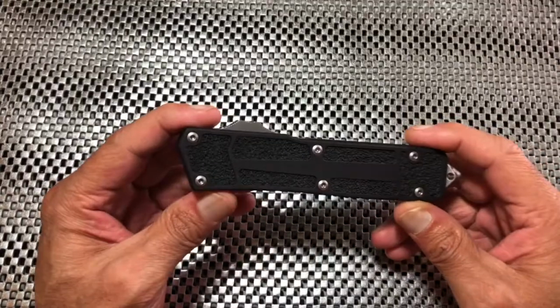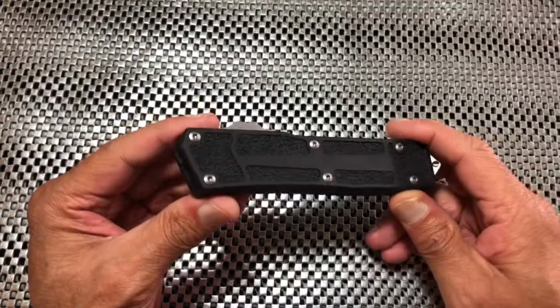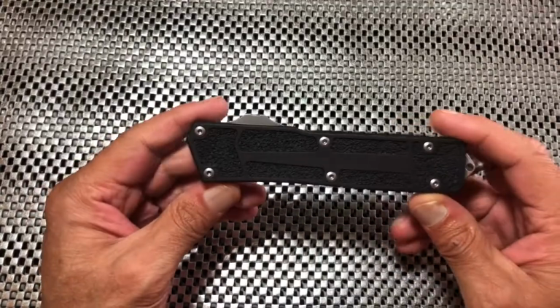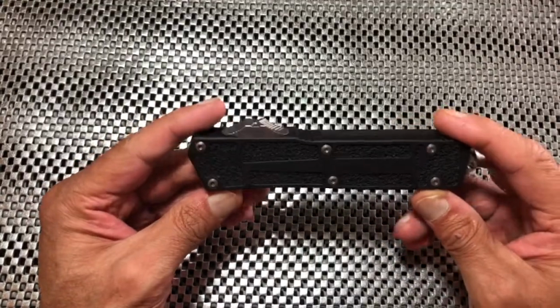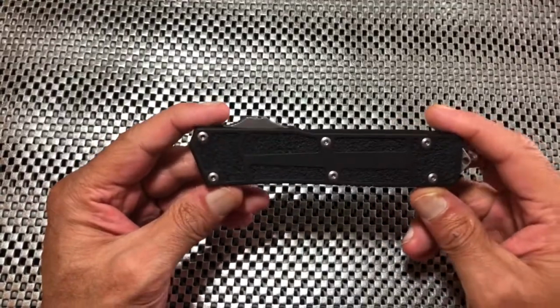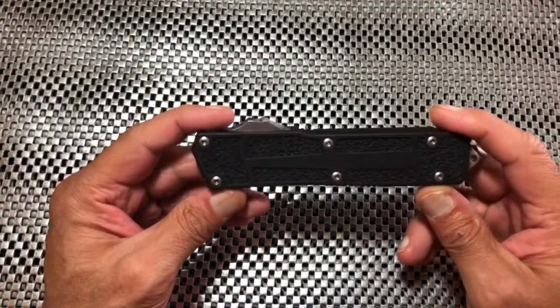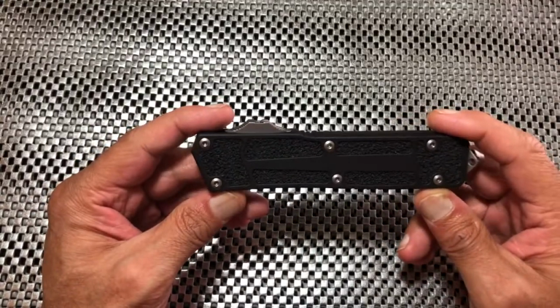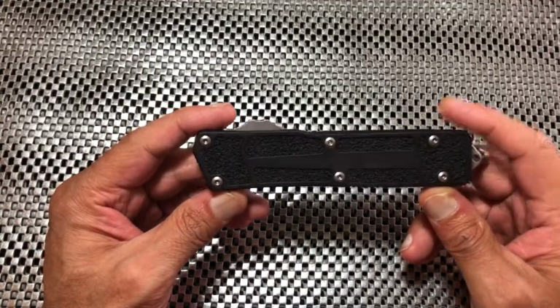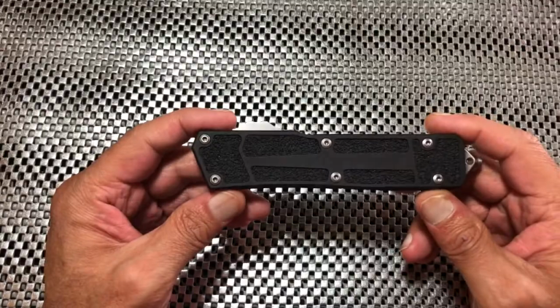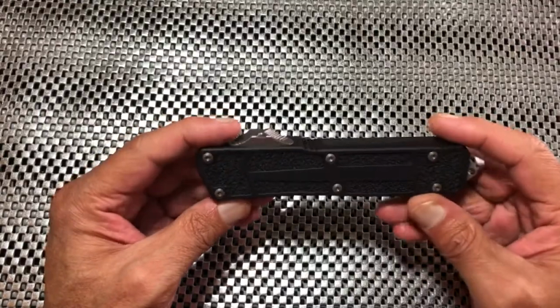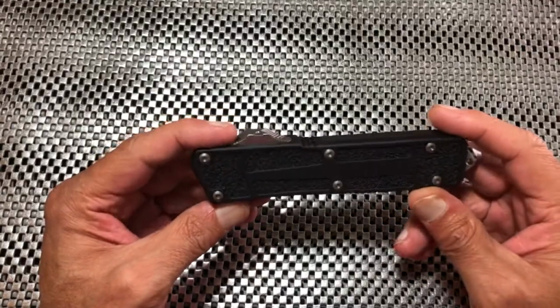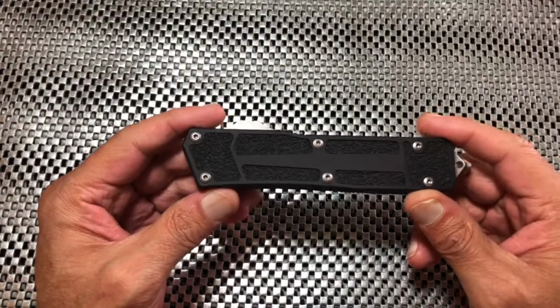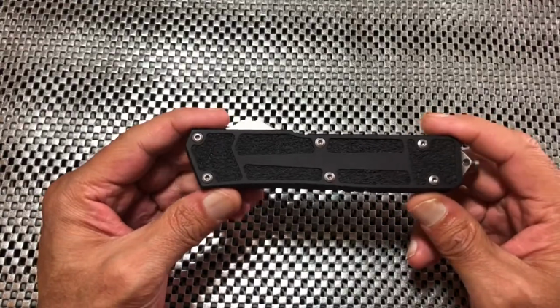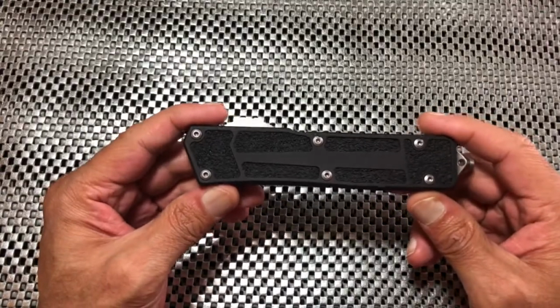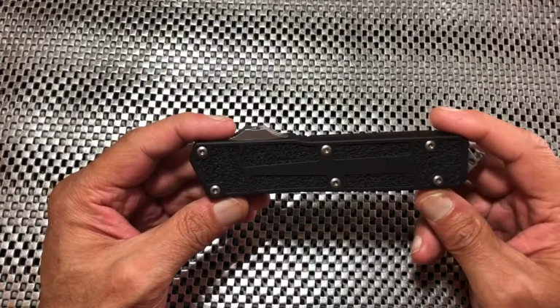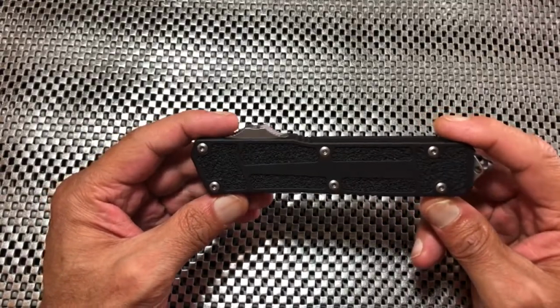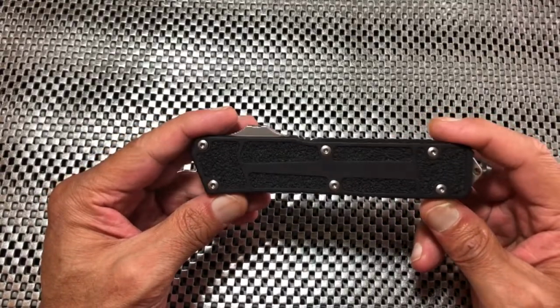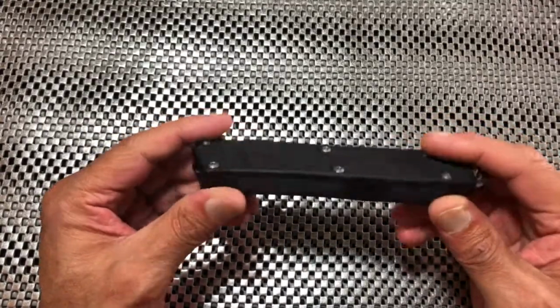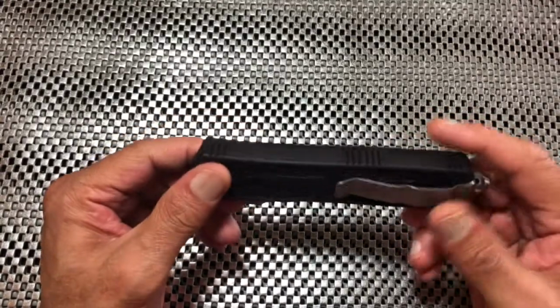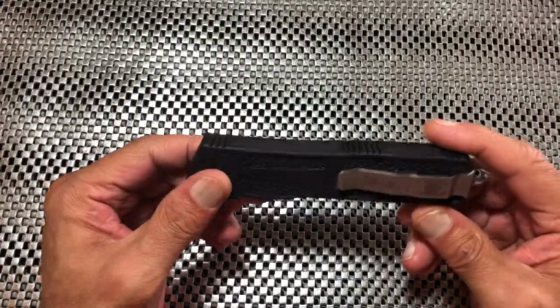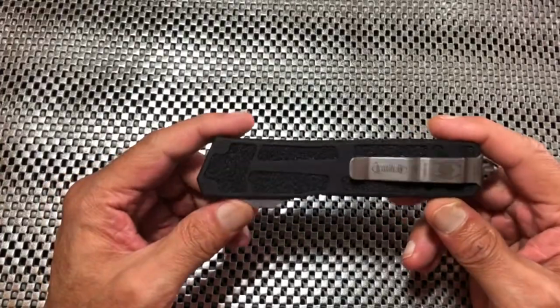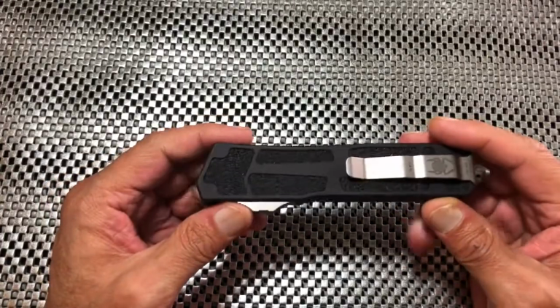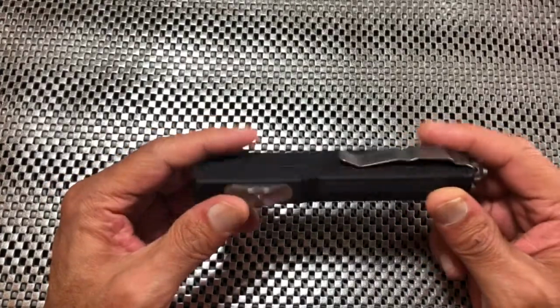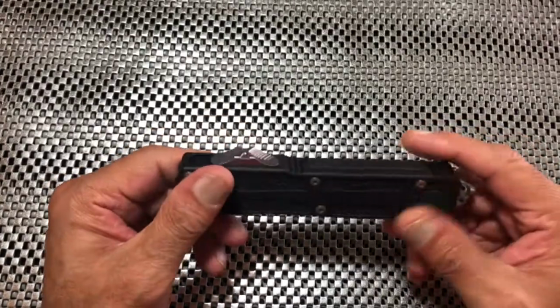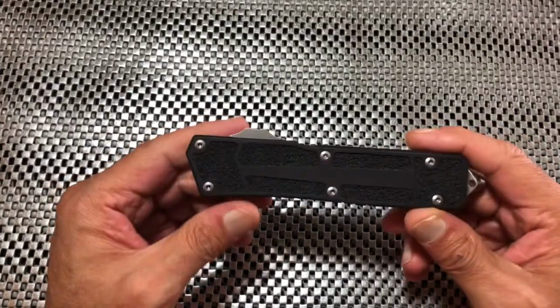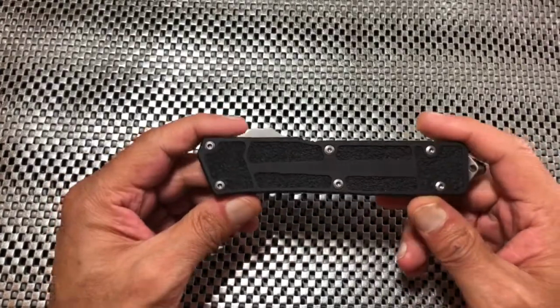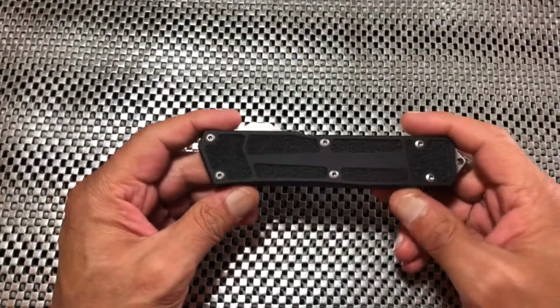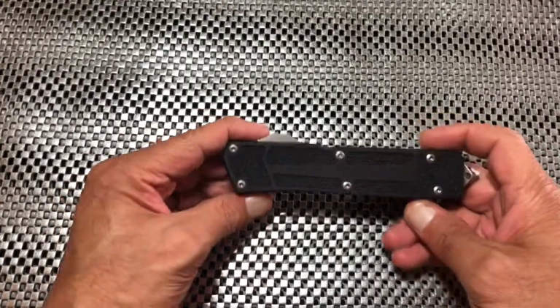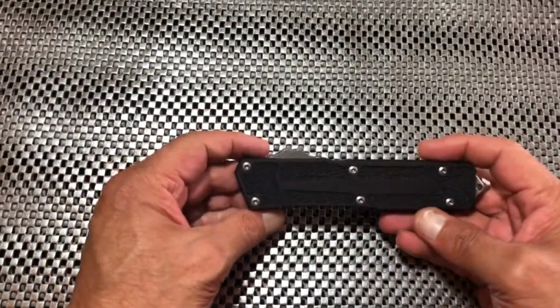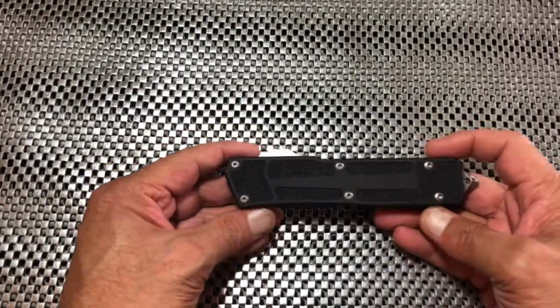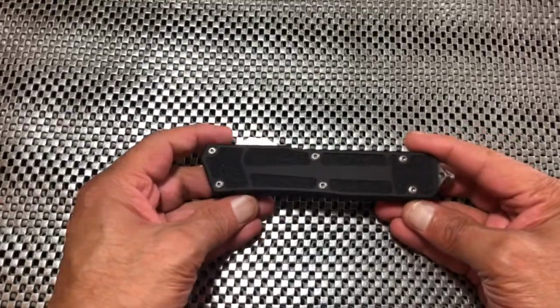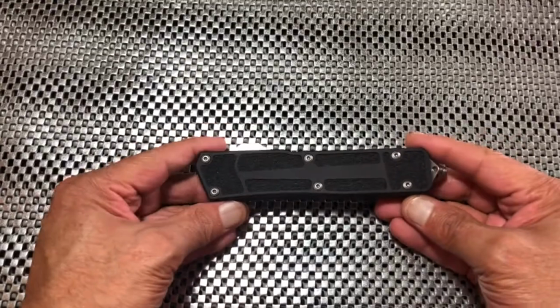With the drop point blade, it can be easily carried as an EDC-style knife. I find that a little harder with a dagger blade, but this one will get the job done.